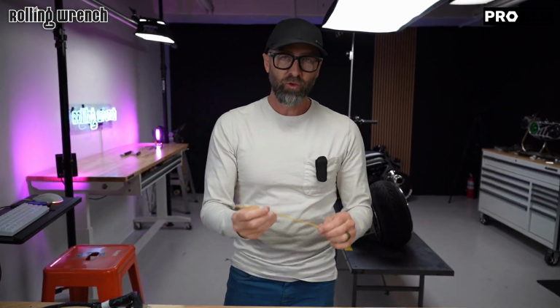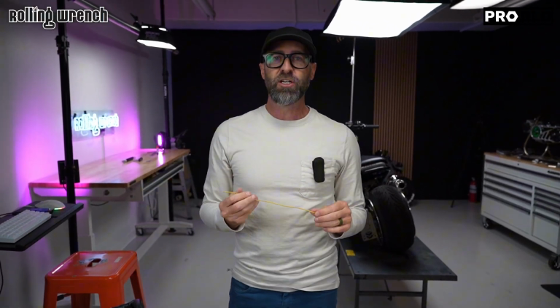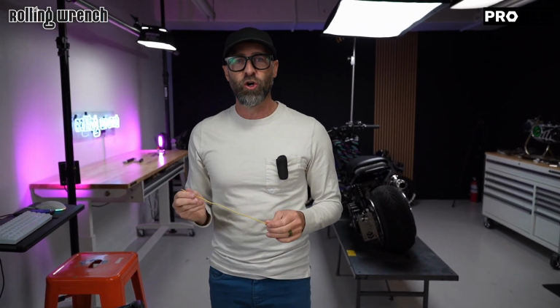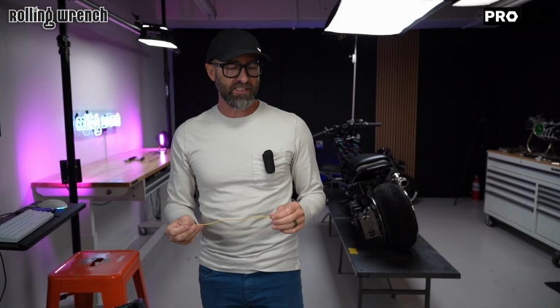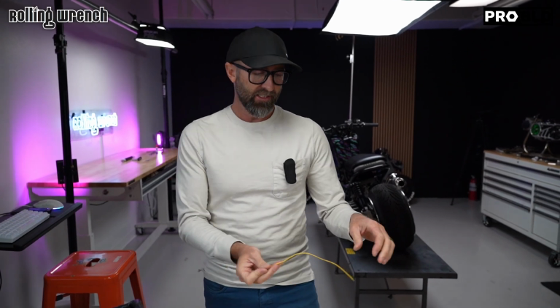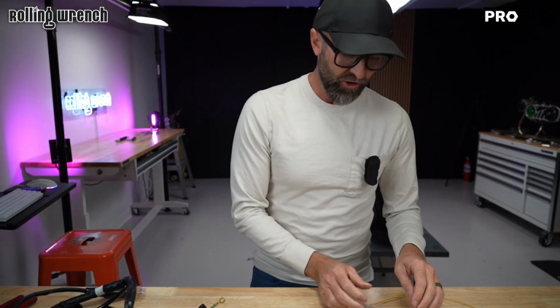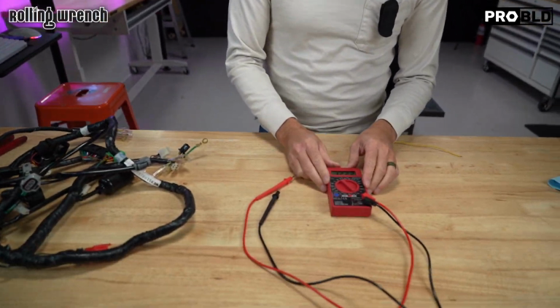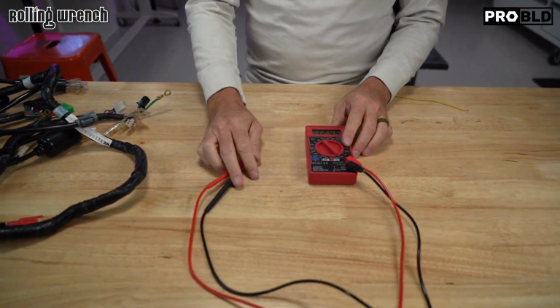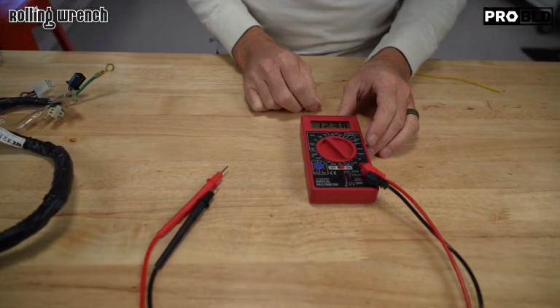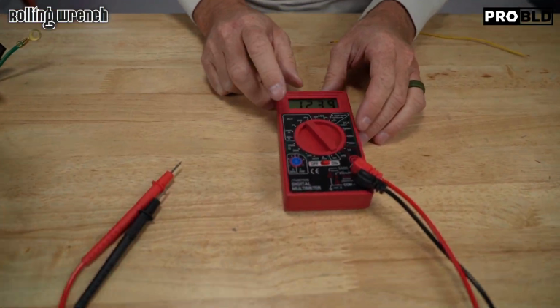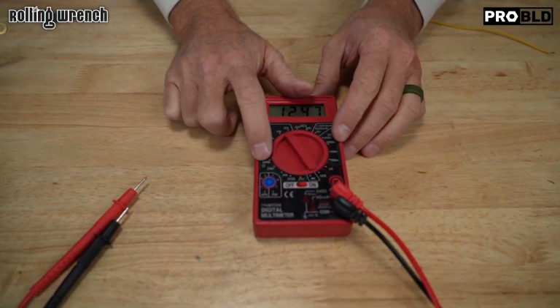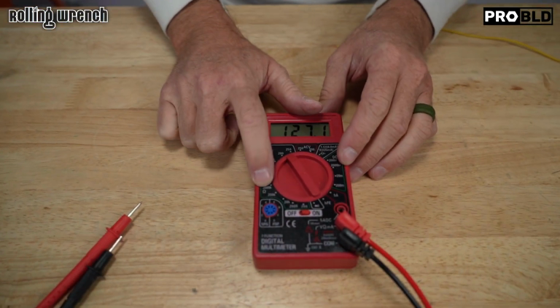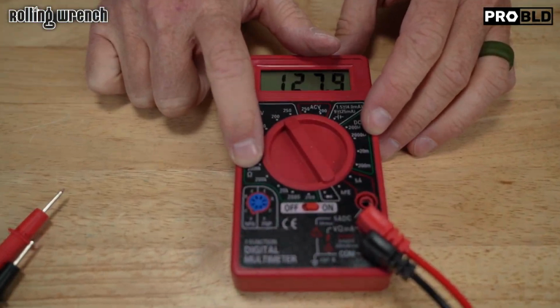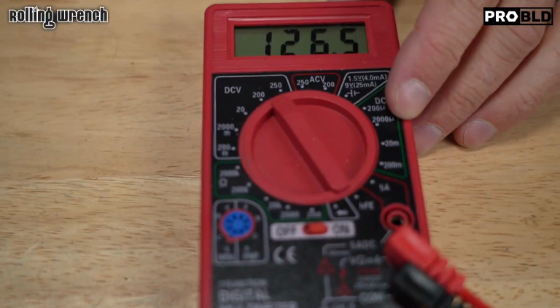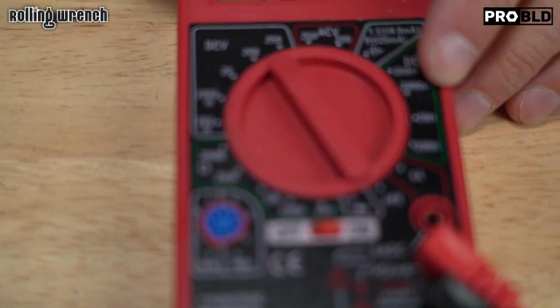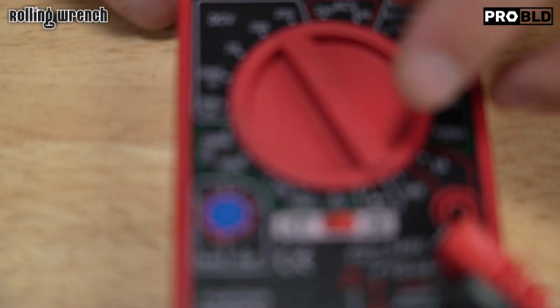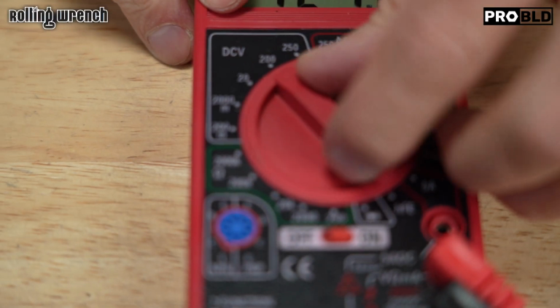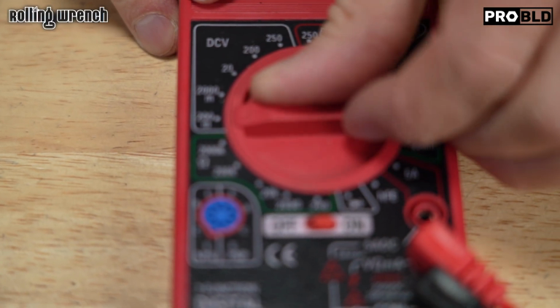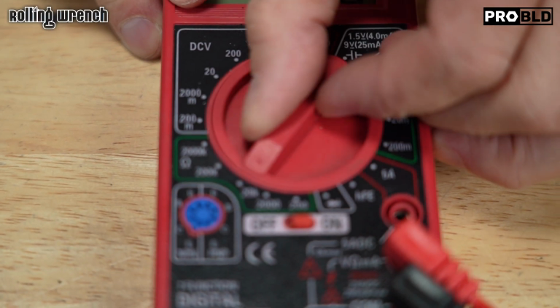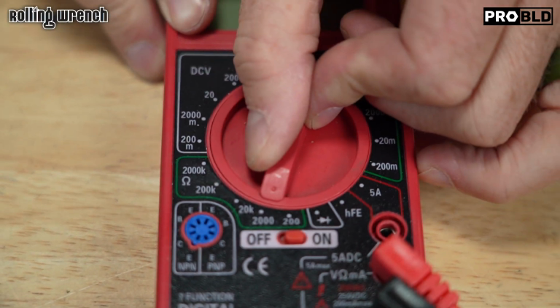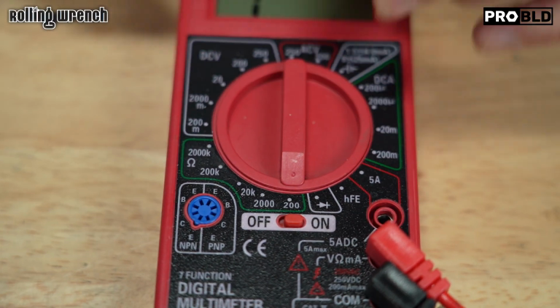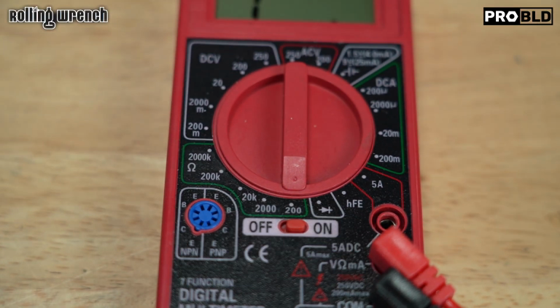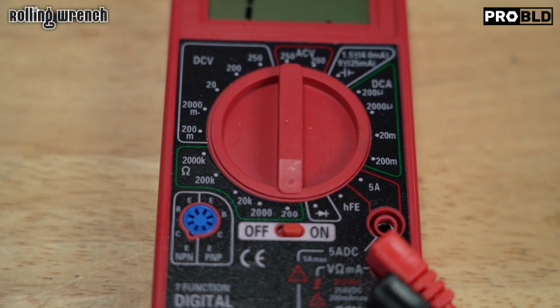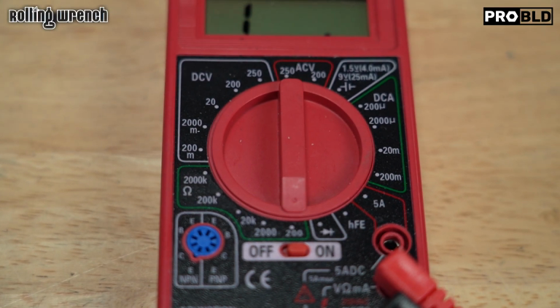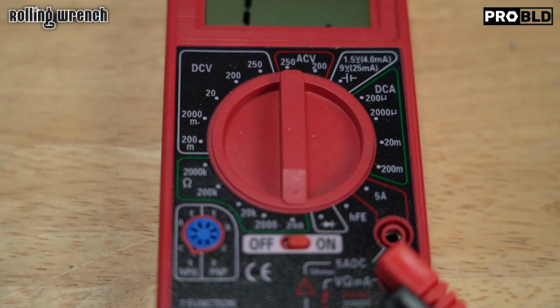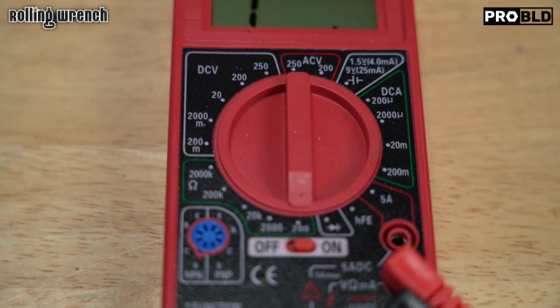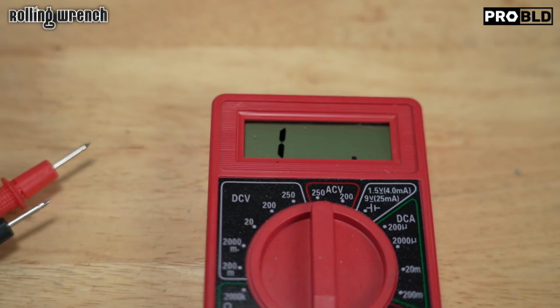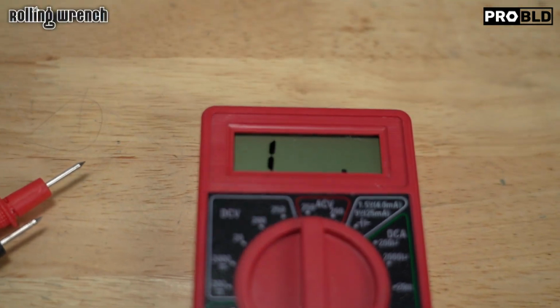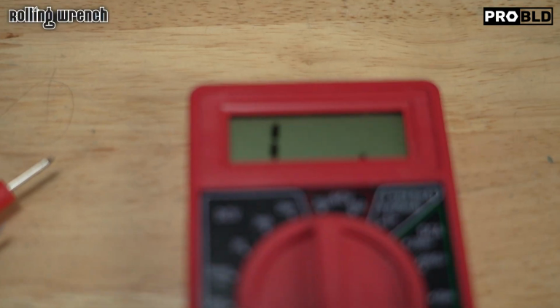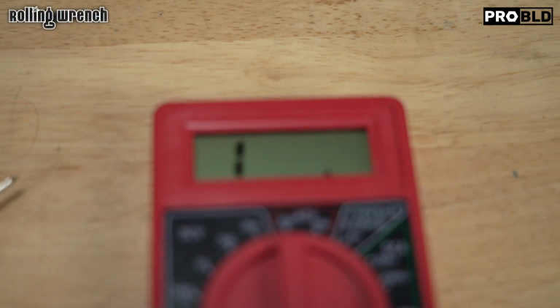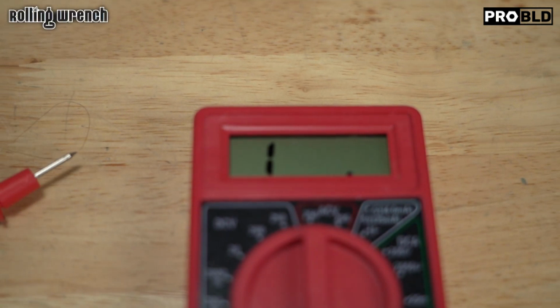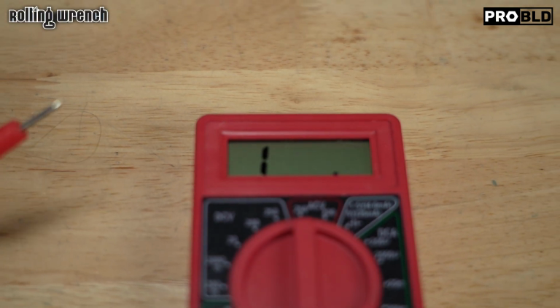So we have something called an ohm test. Let me show you how to set that up on your multimeter. See this little upside-down horseshoe? We want to go to the lowest setting — in this scenario, it's 200. It's got a little 'I' on there, or it's going to be OL, open loop.